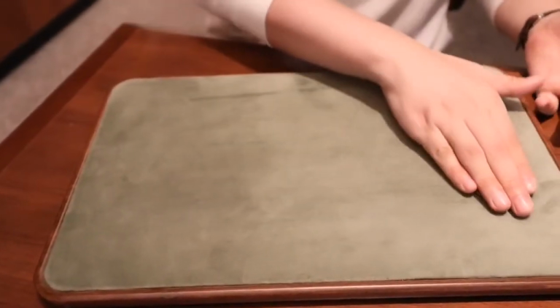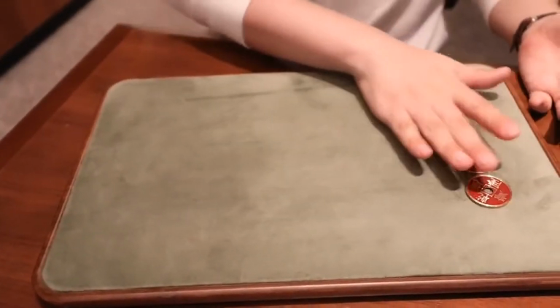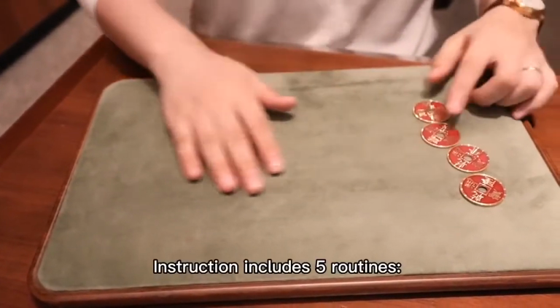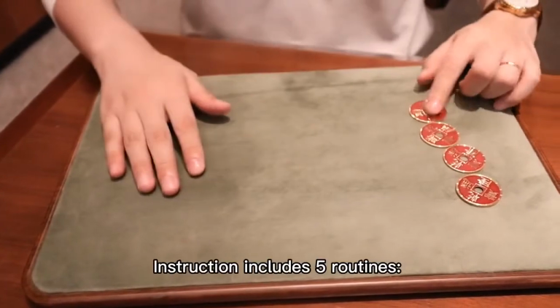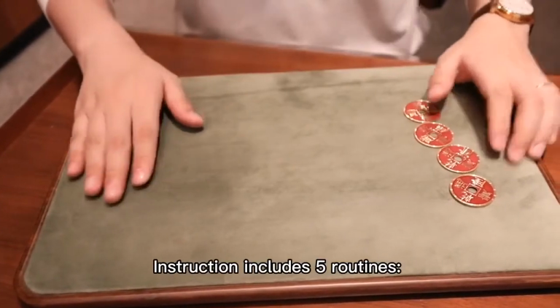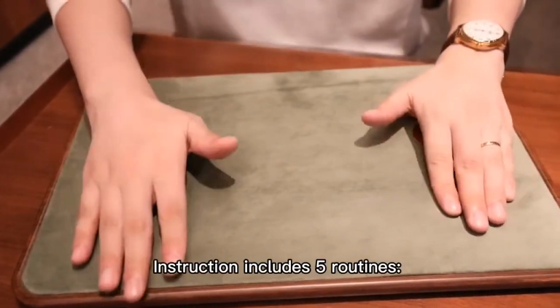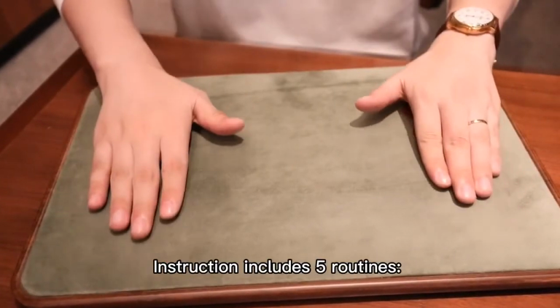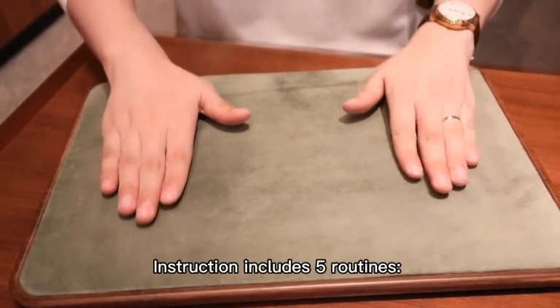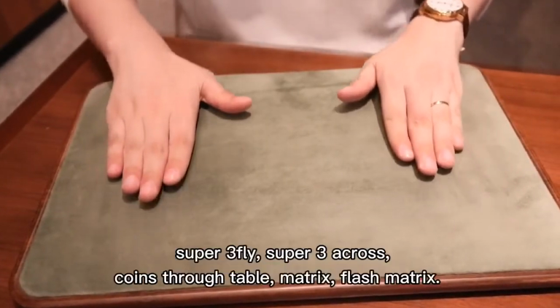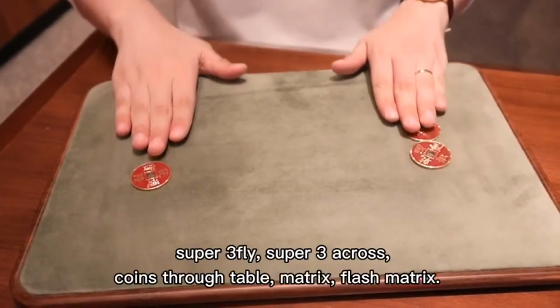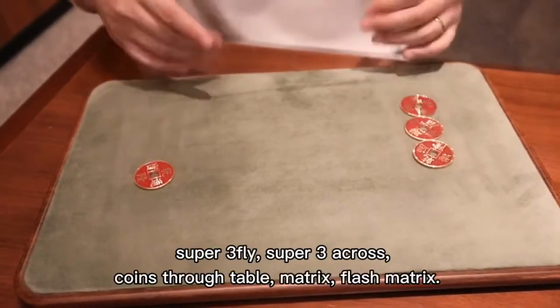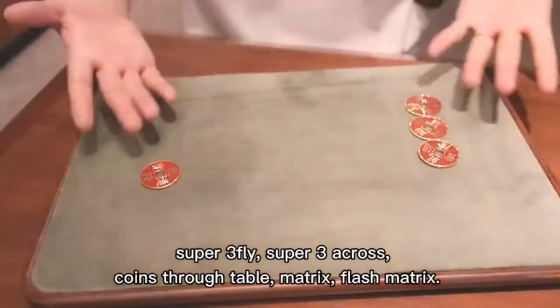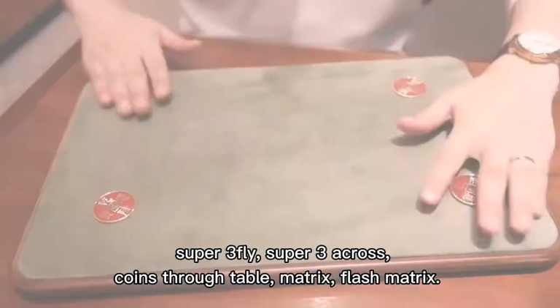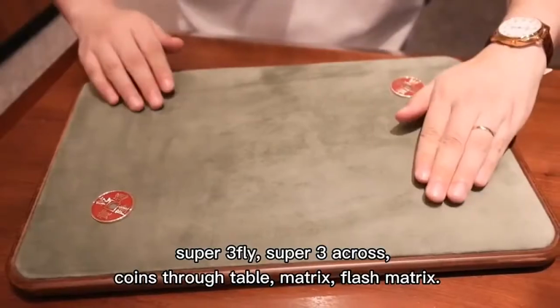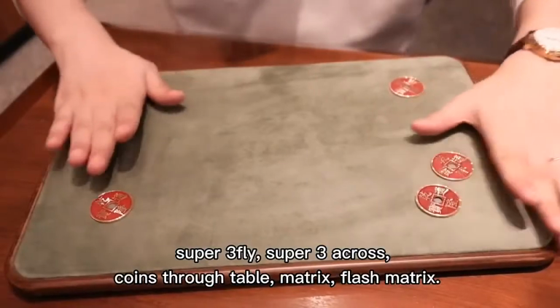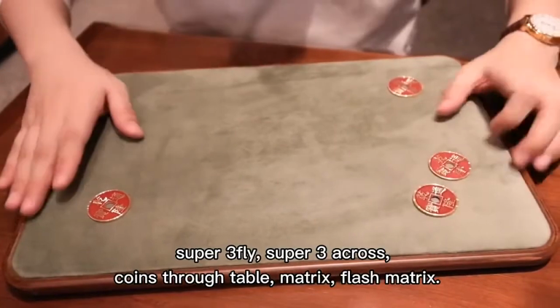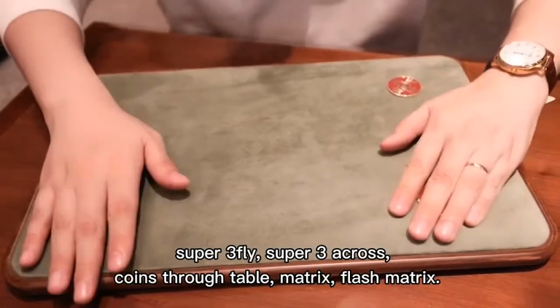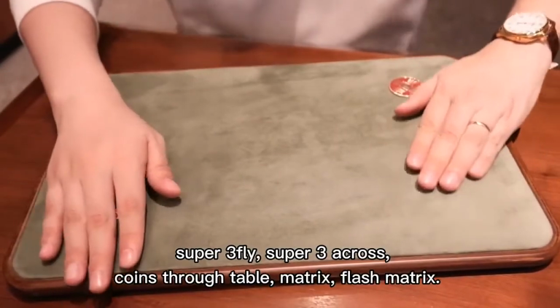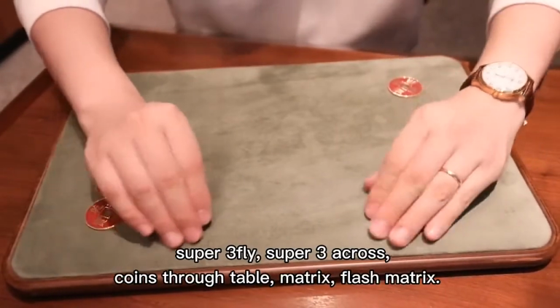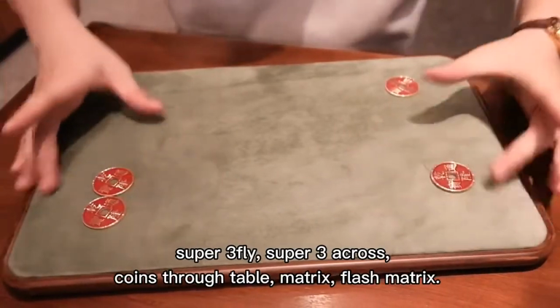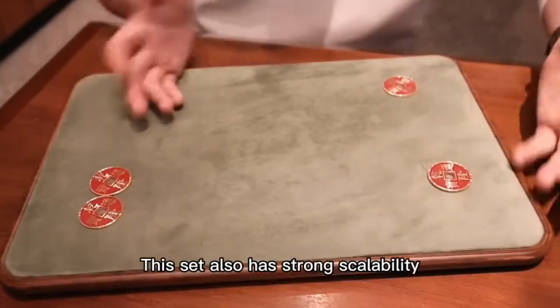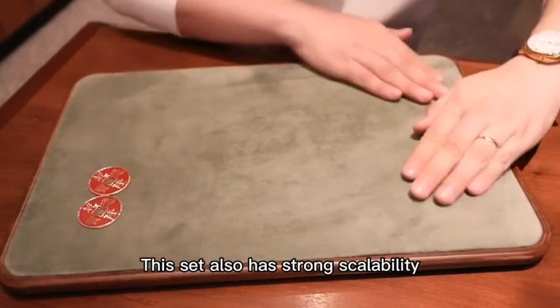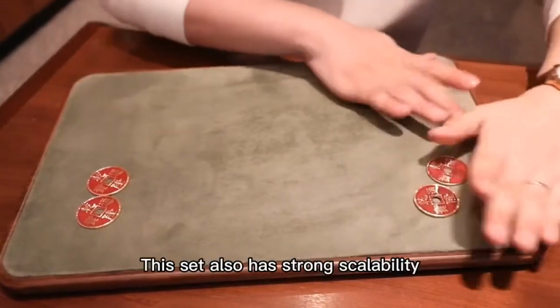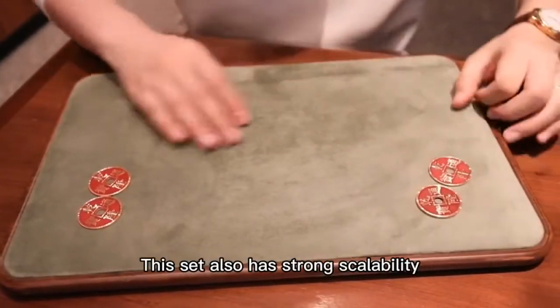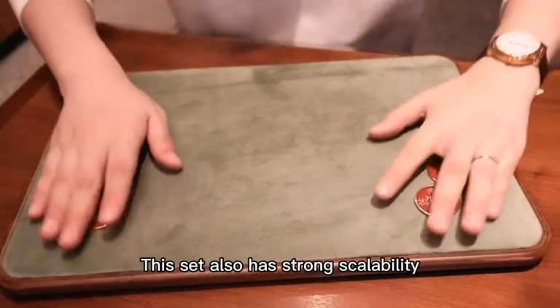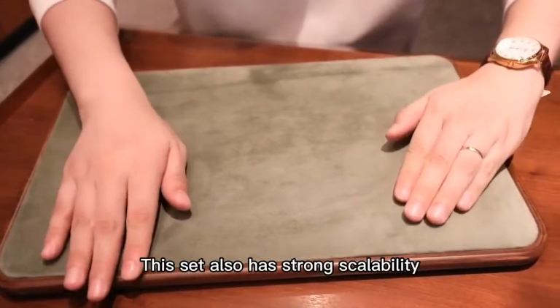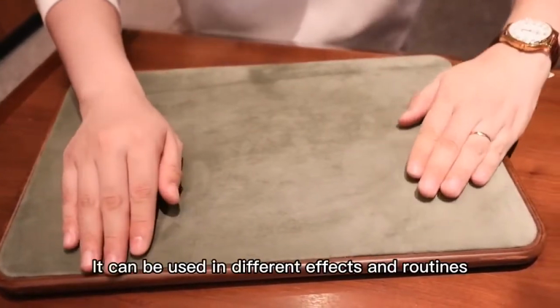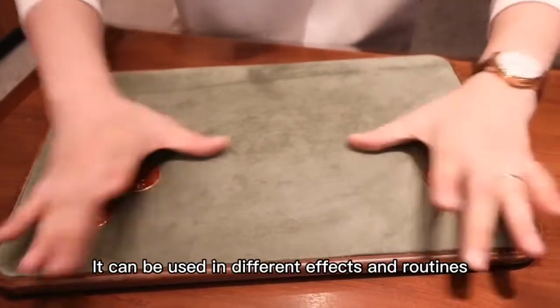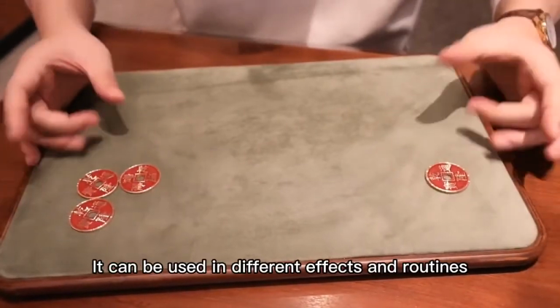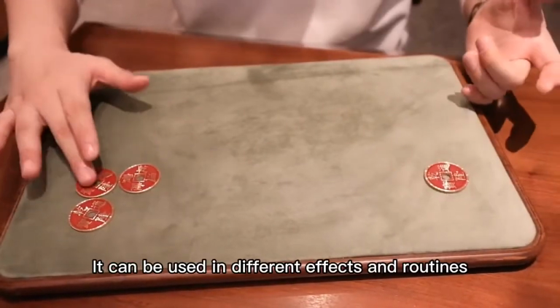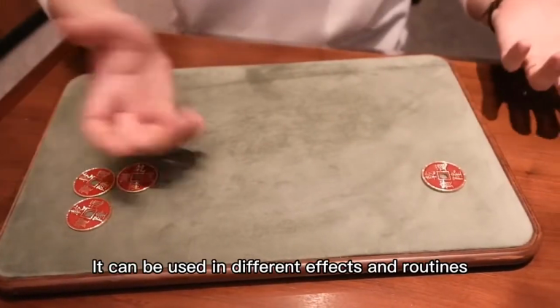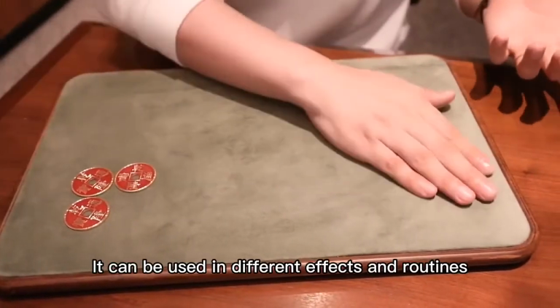The instructions include five routines: super fly, super fly occur, kung fu table, matrix, and flash matrix. This set also has strong scalability and can be used in different effects and routines.